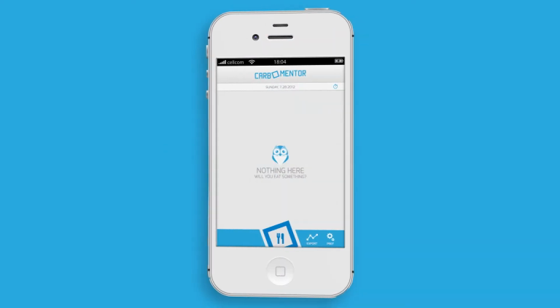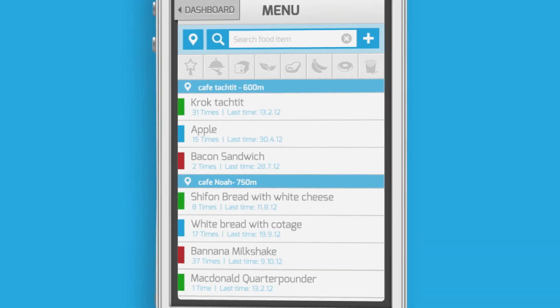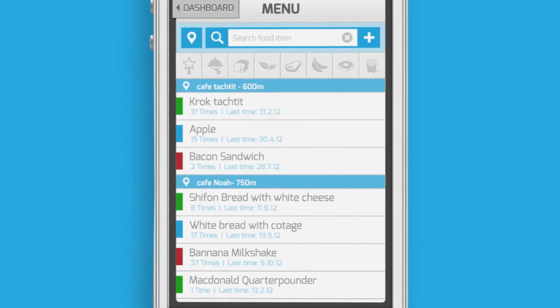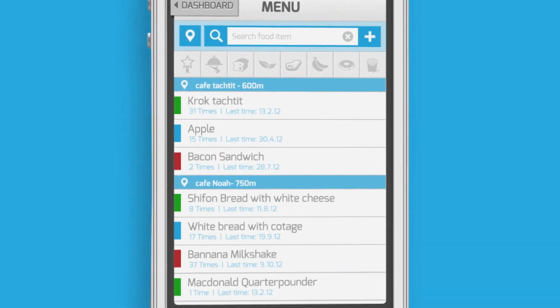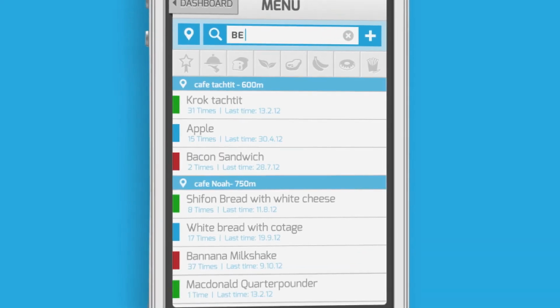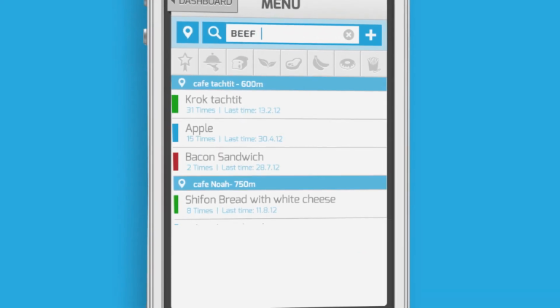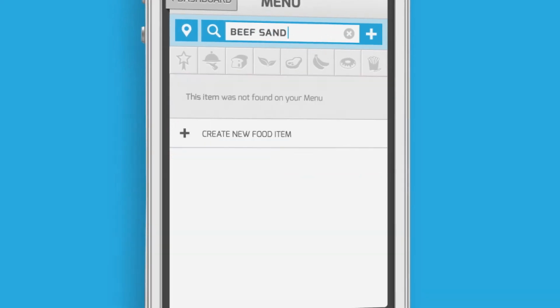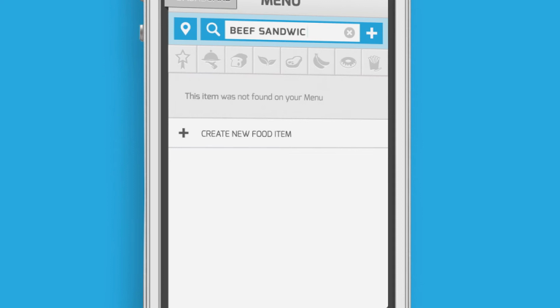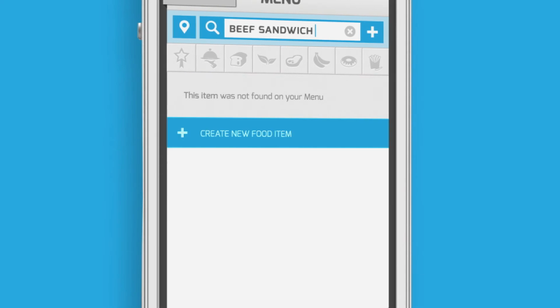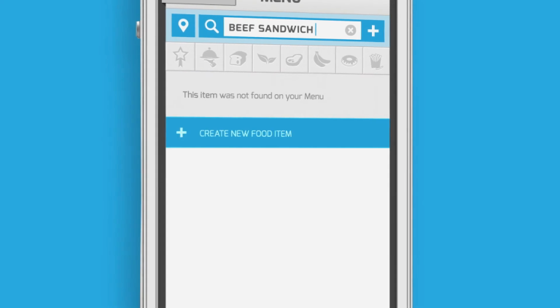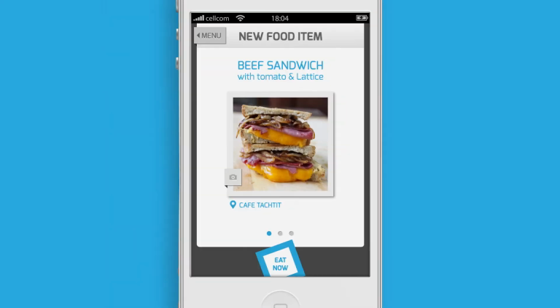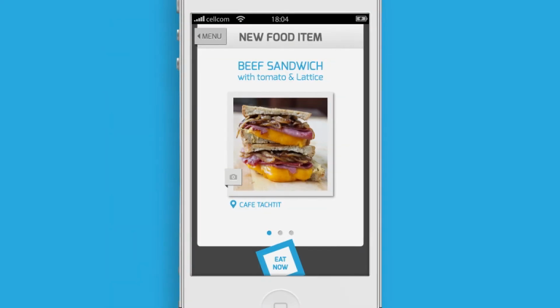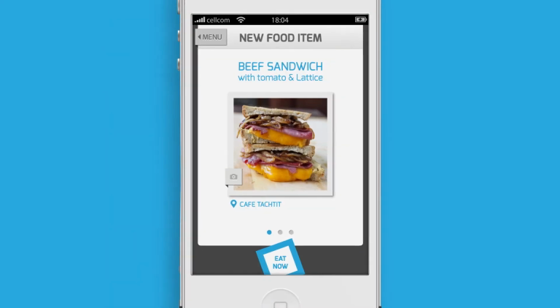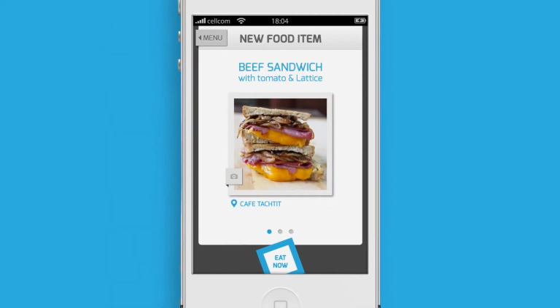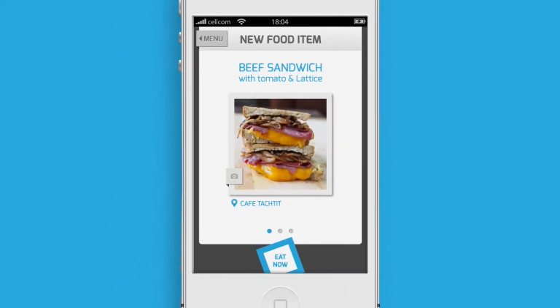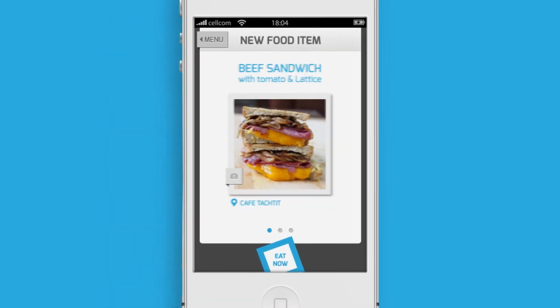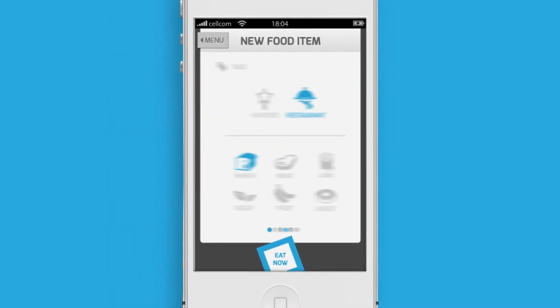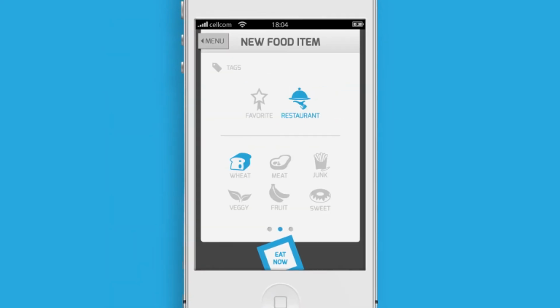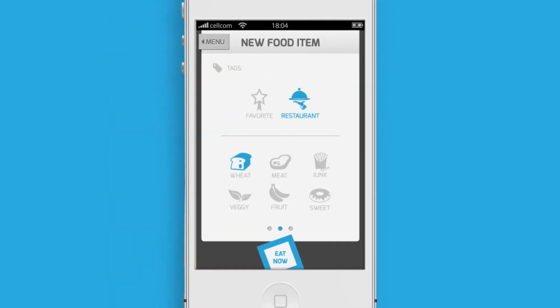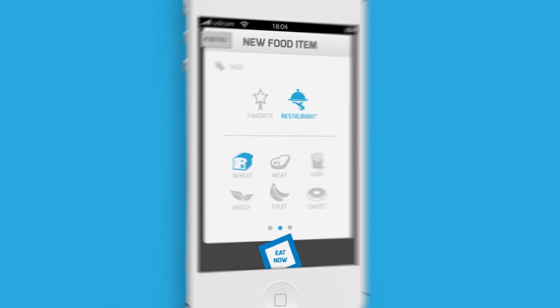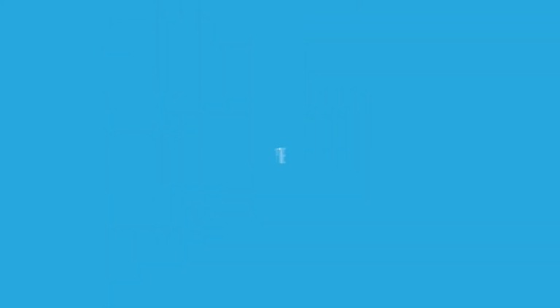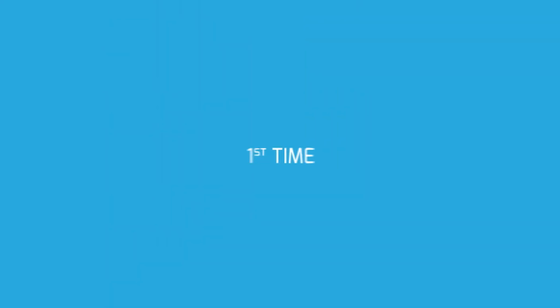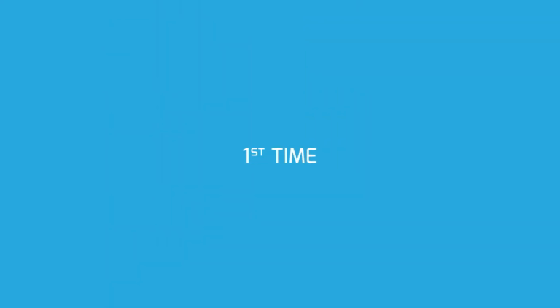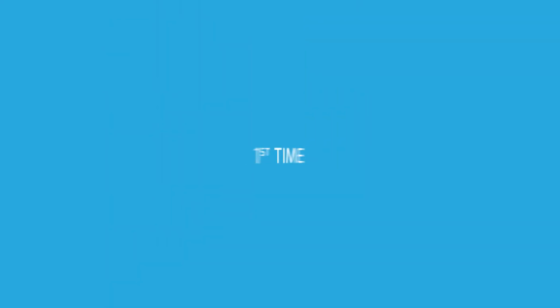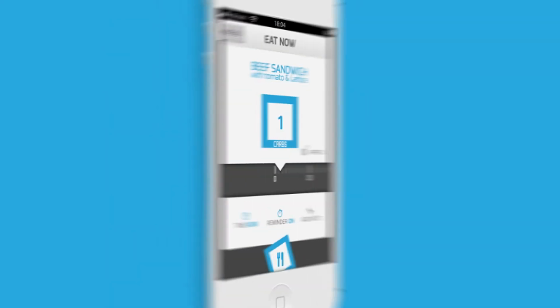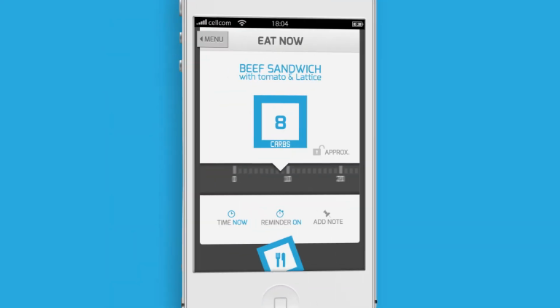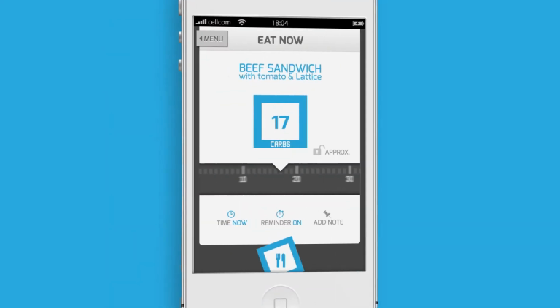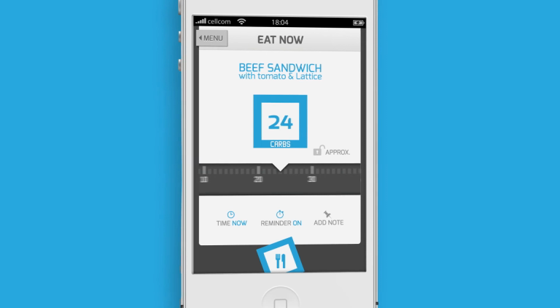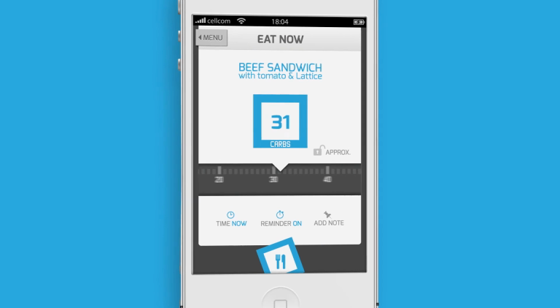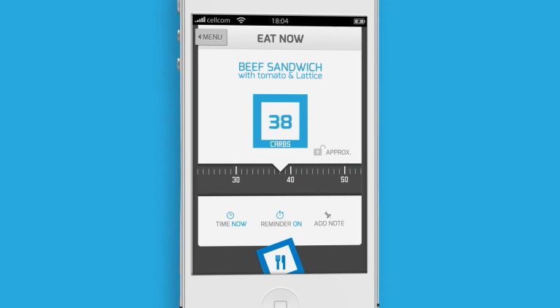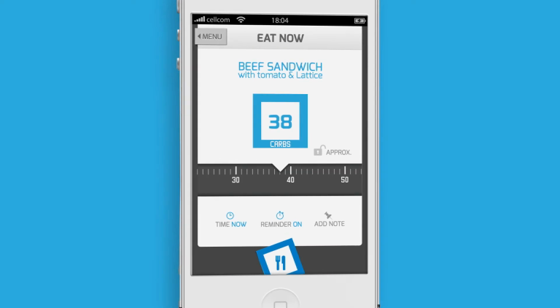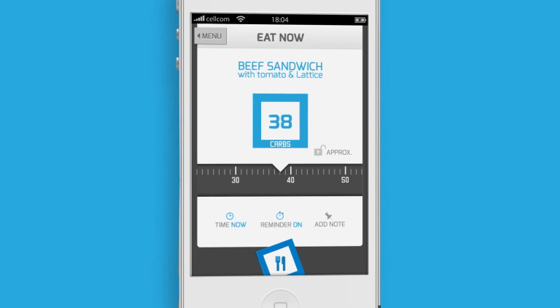Build your own personal menu using images, location, and tags. When eating a food or a meal for the first time, estimate its carb count.